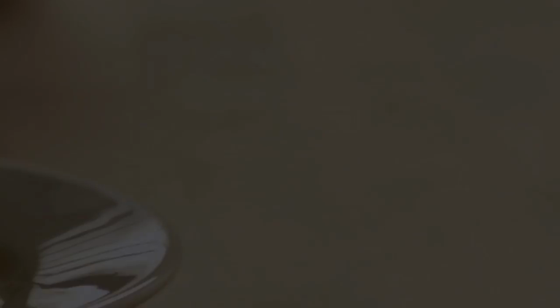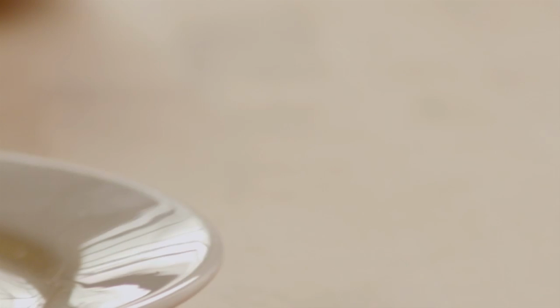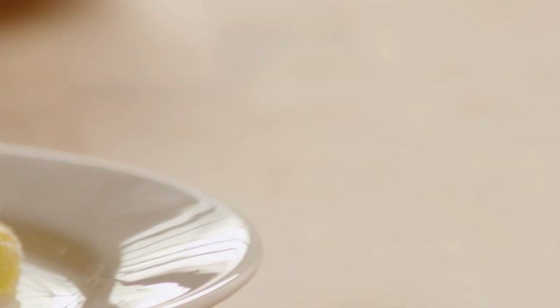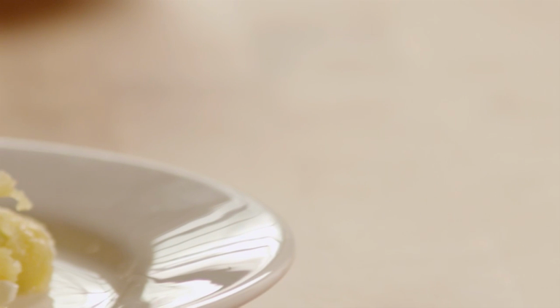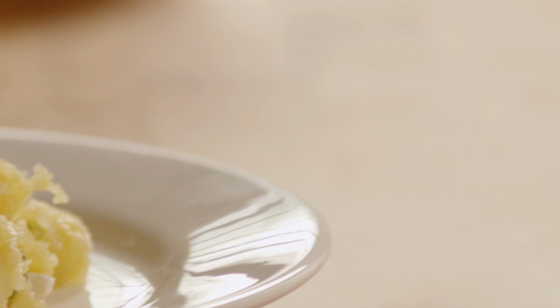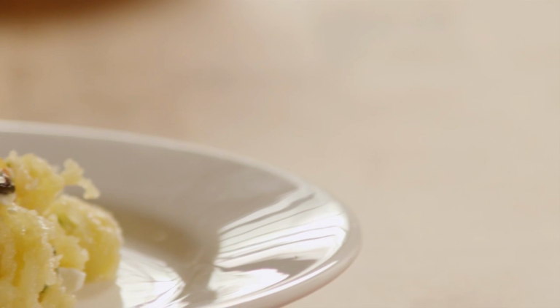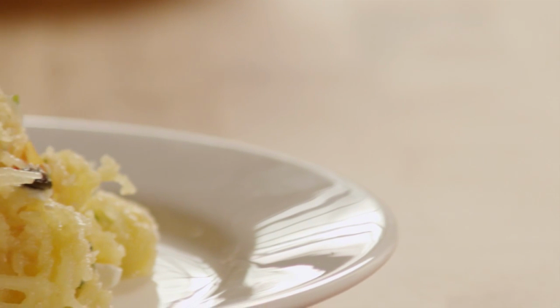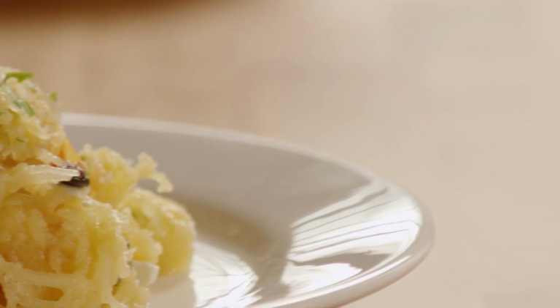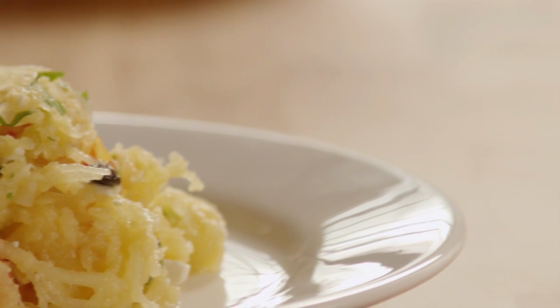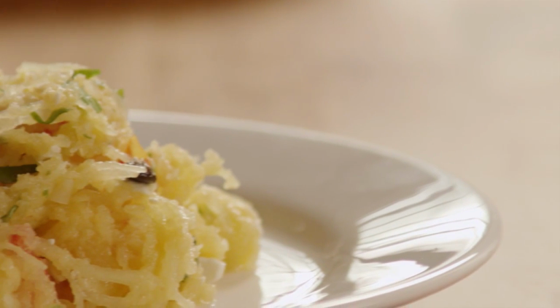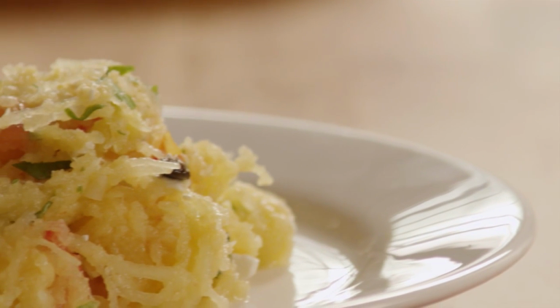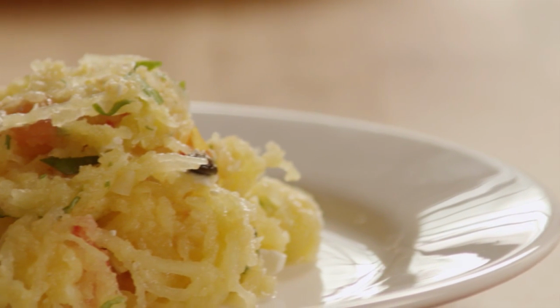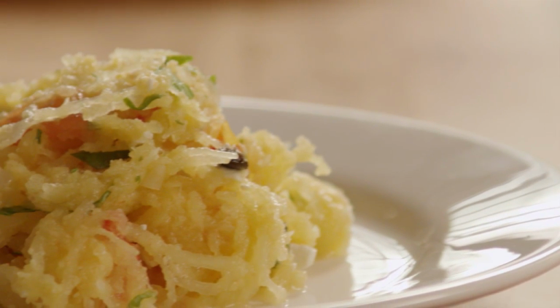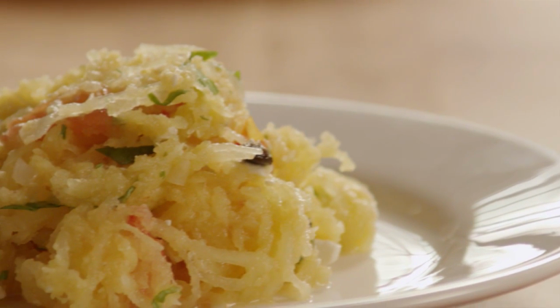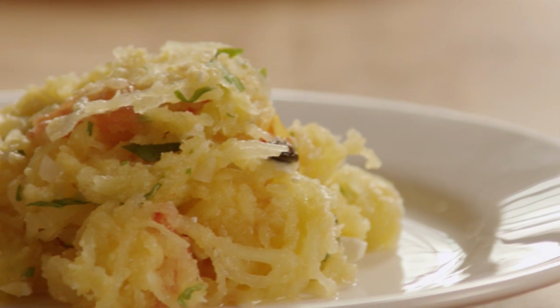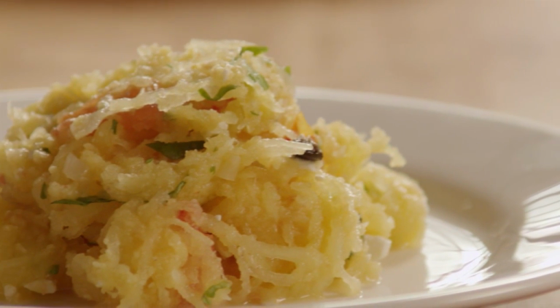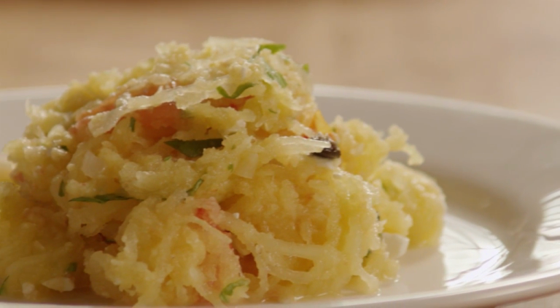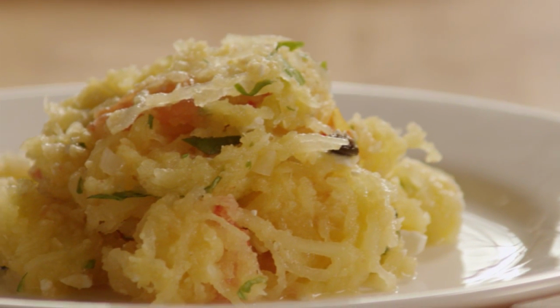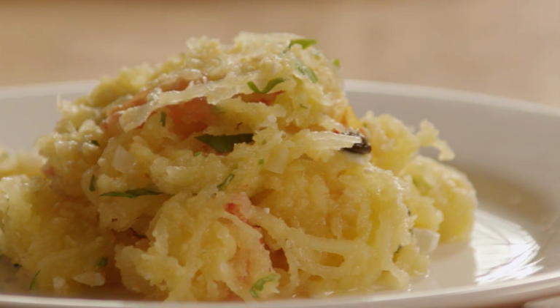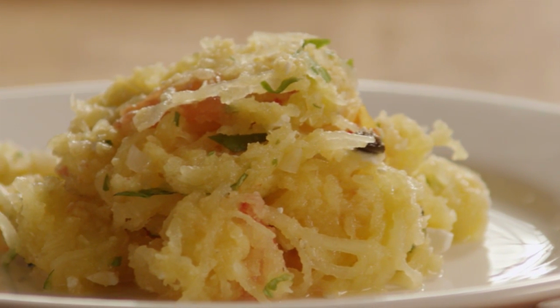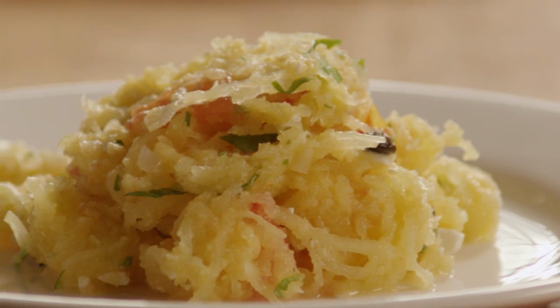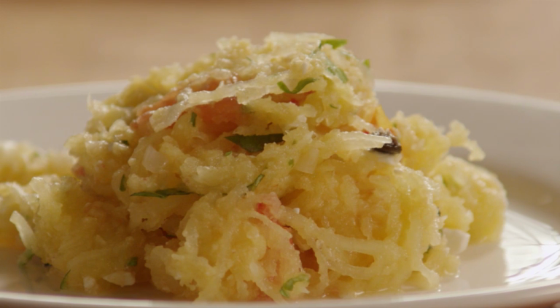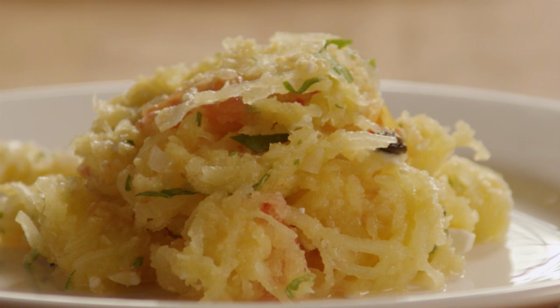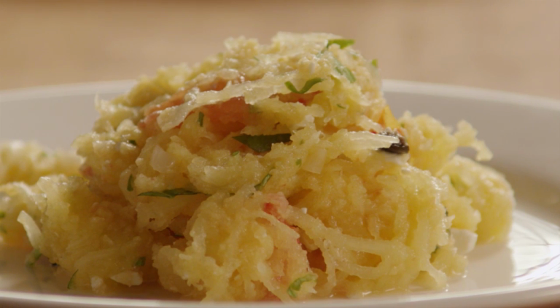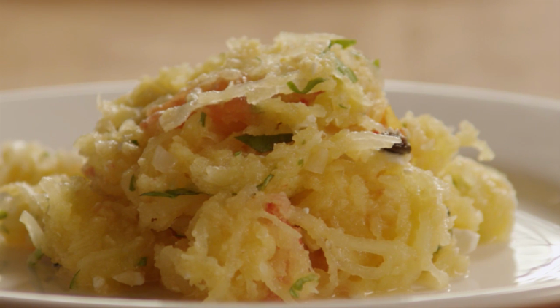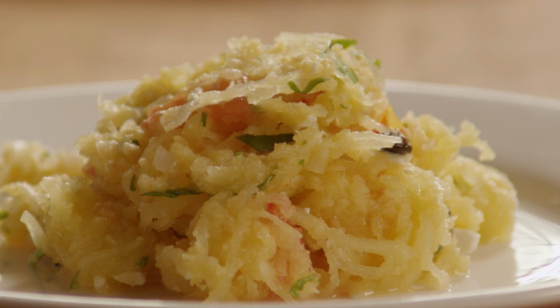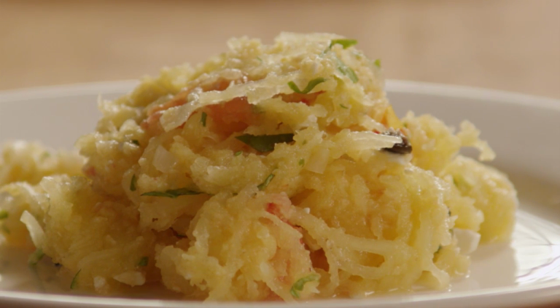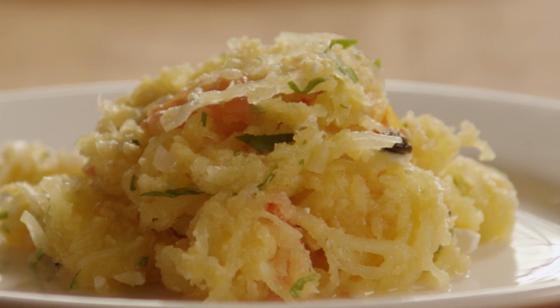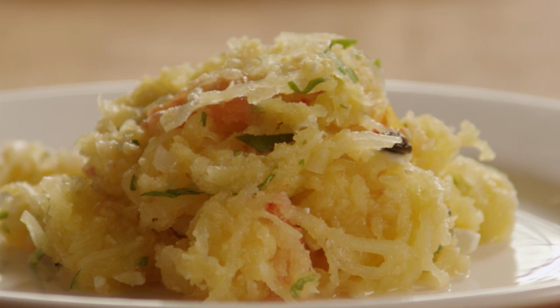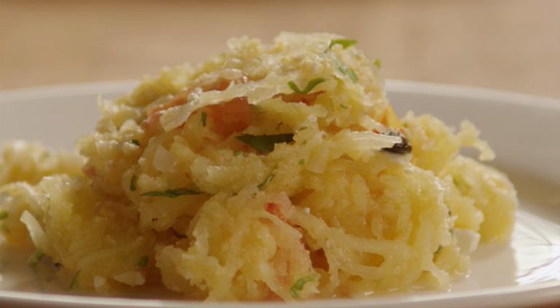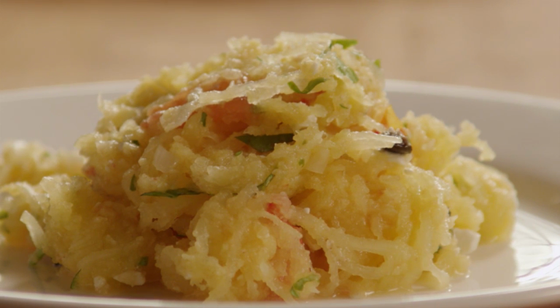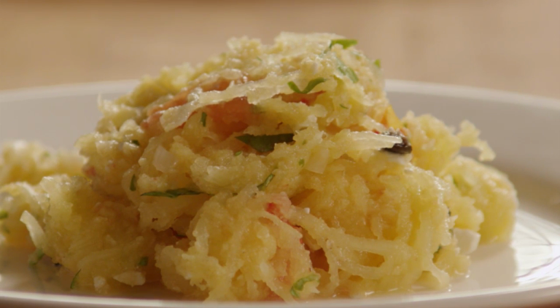This spaghetti squash recipe is very versatile. You can try substituting different vegetables, but be sure to use ones that have contrasting colors for a gorgeous dish.